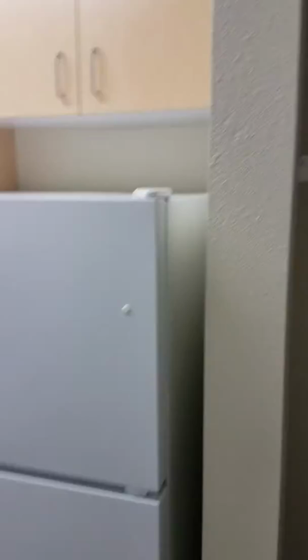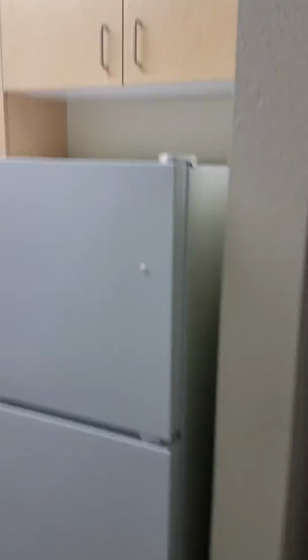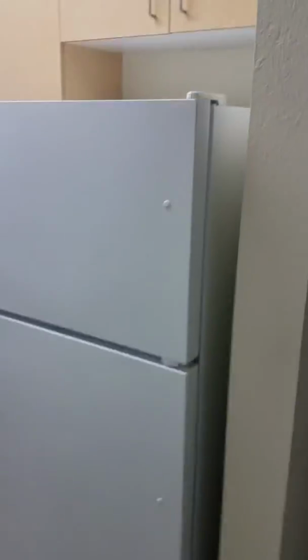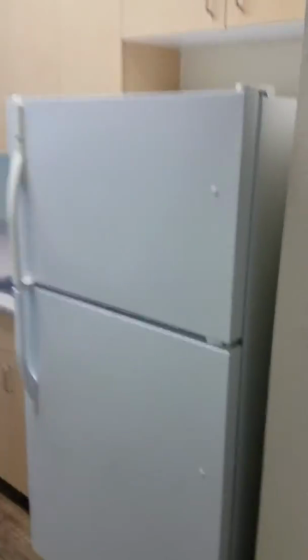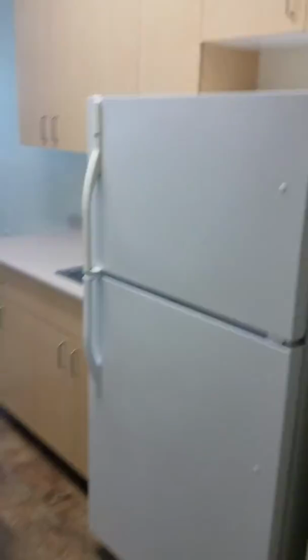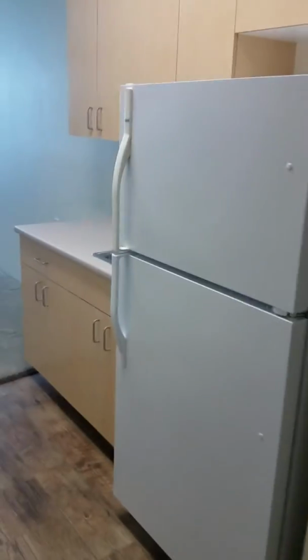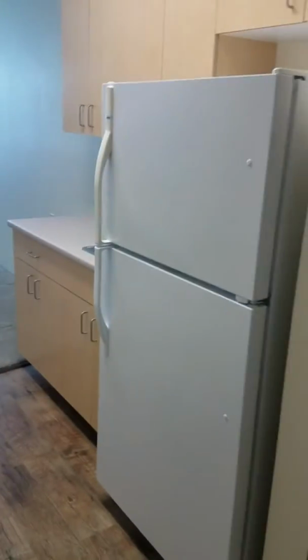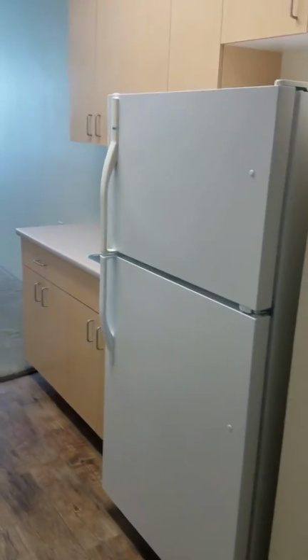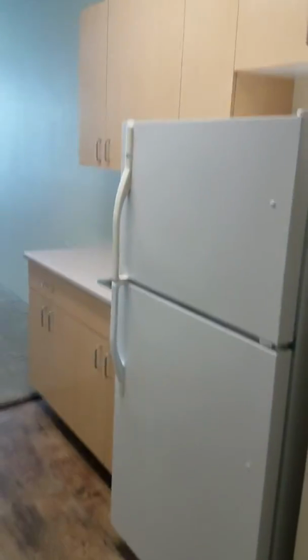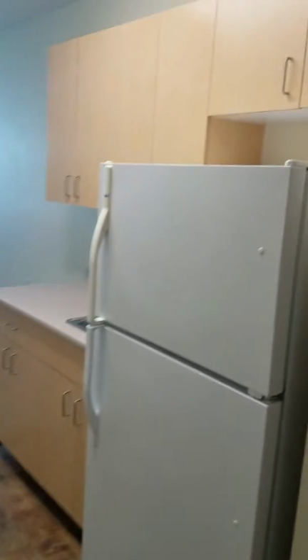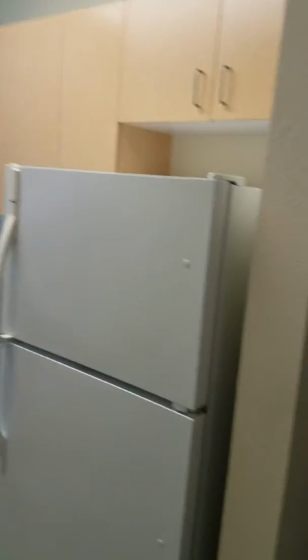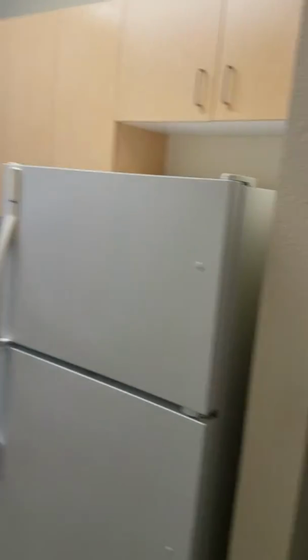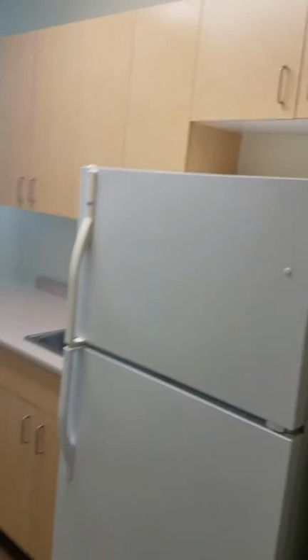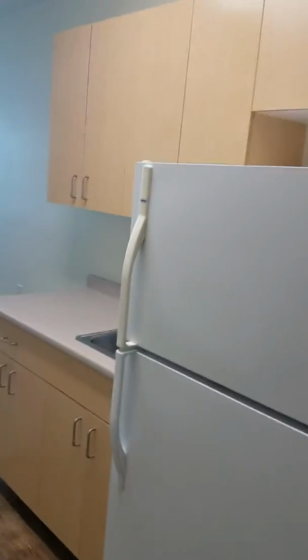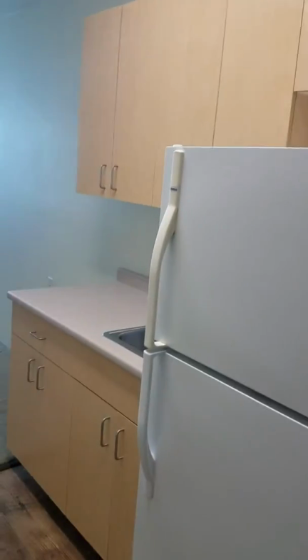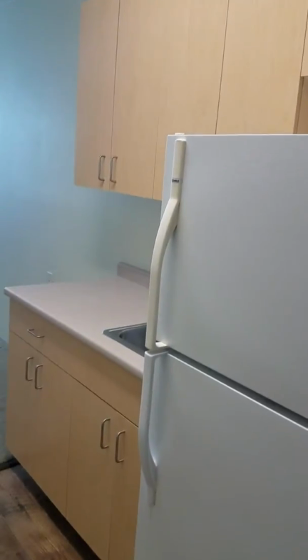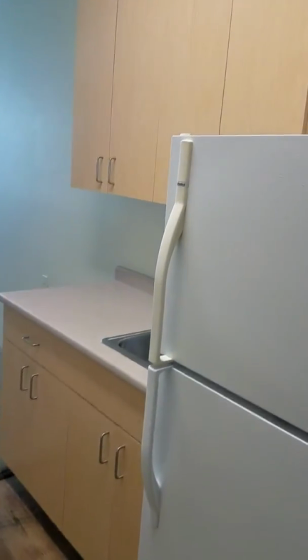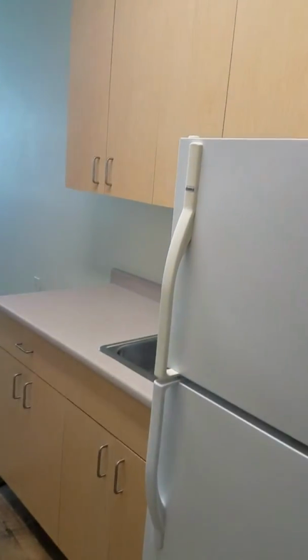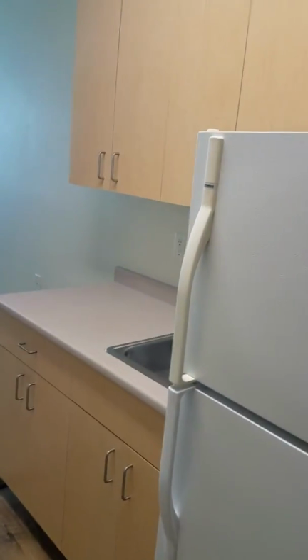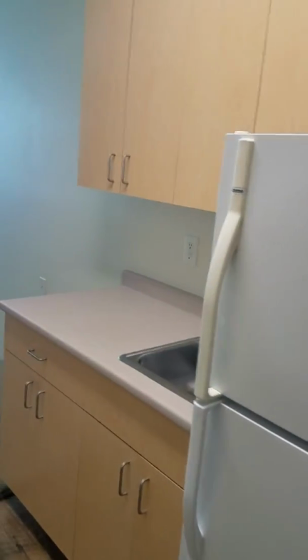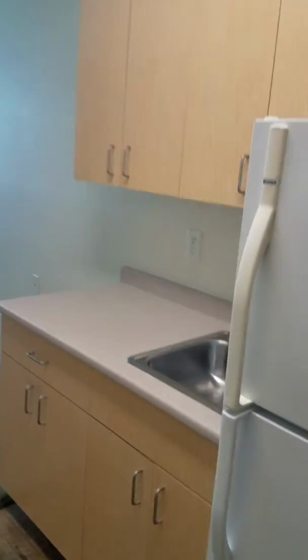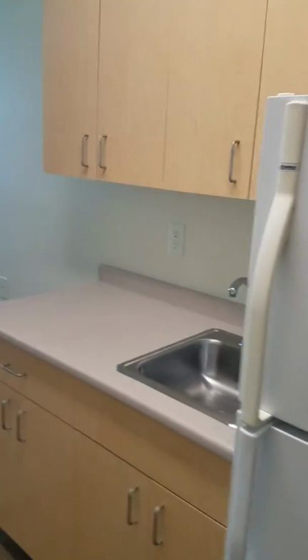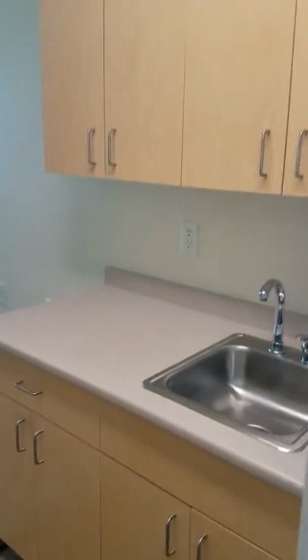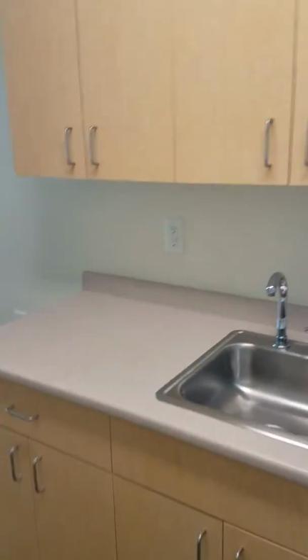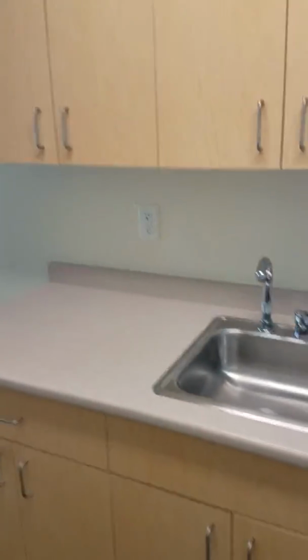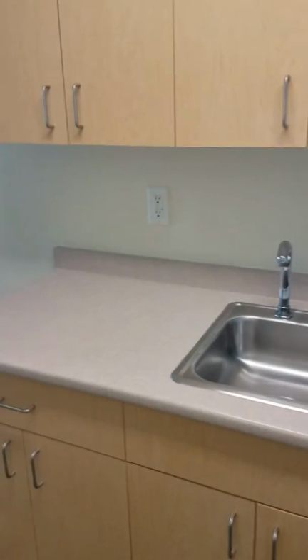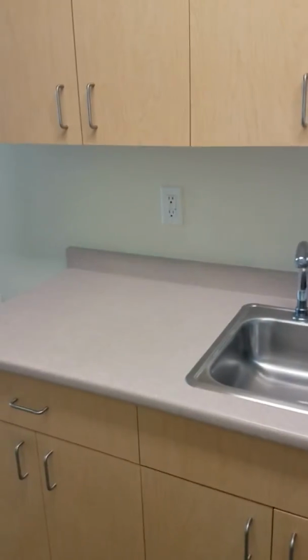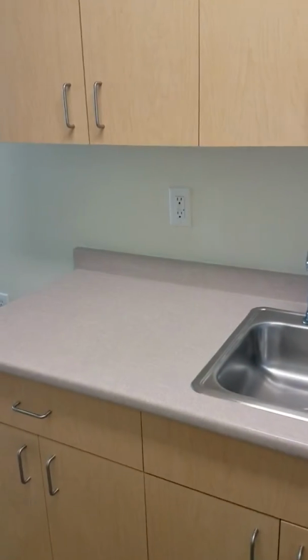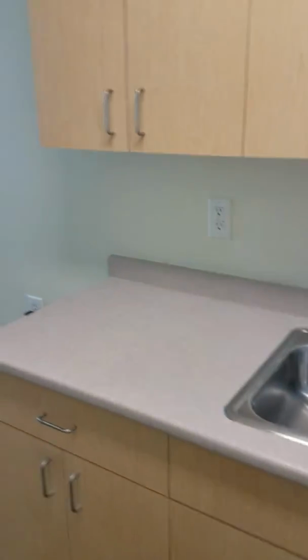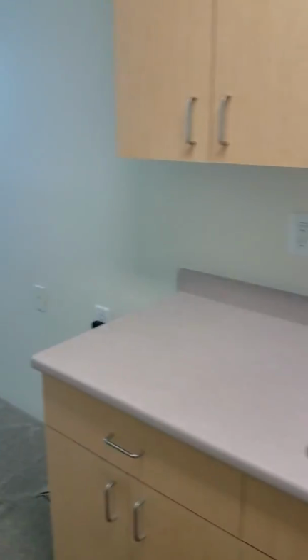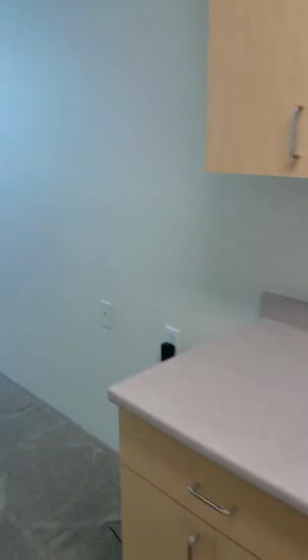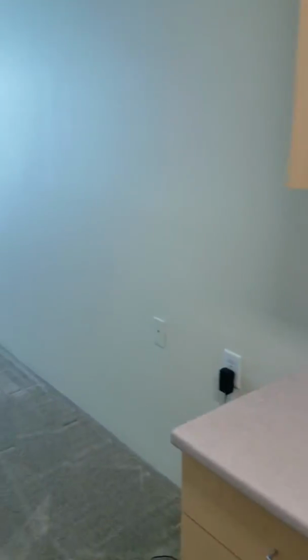There is a full refrigerator, cabinets, and a sink. You can put a microwave, a toaster oven, anything like that.